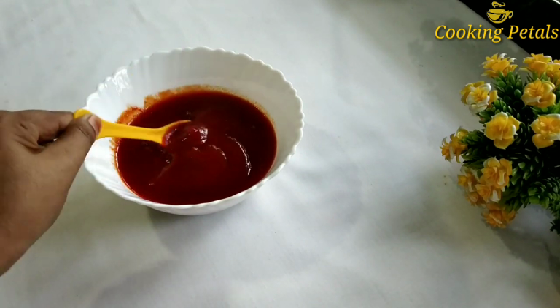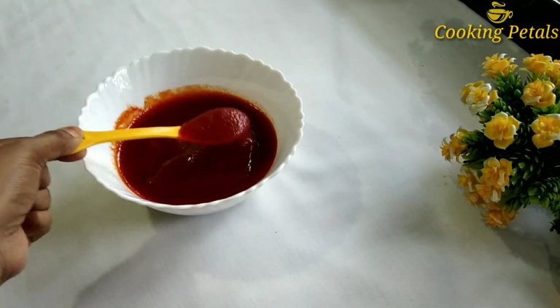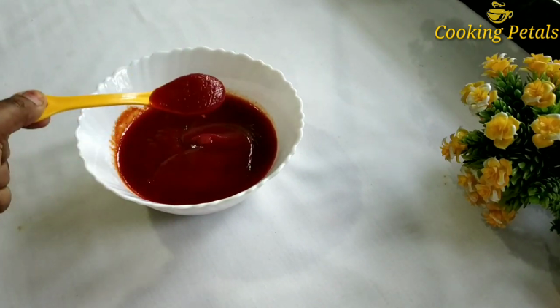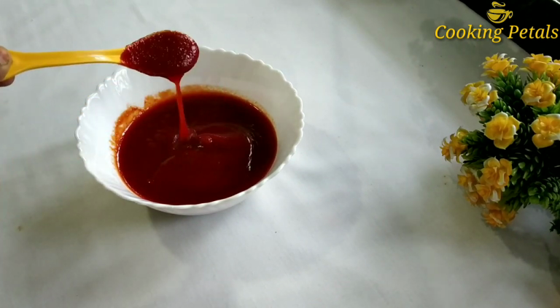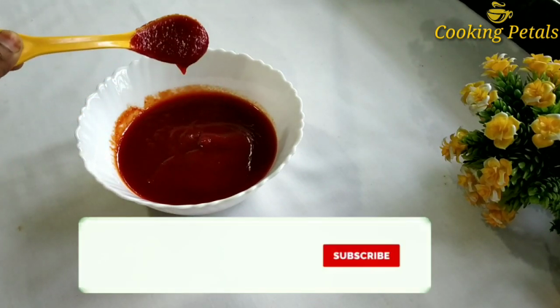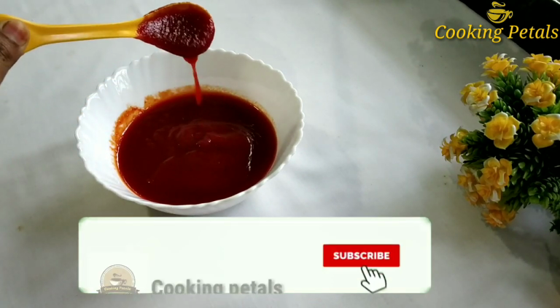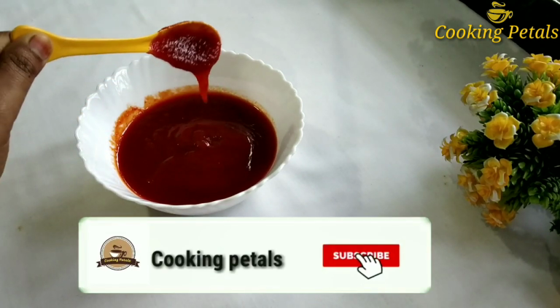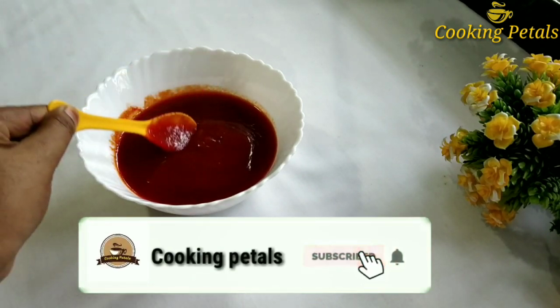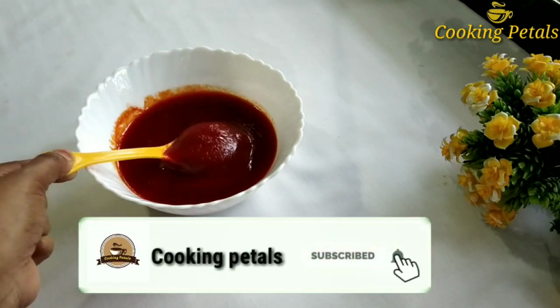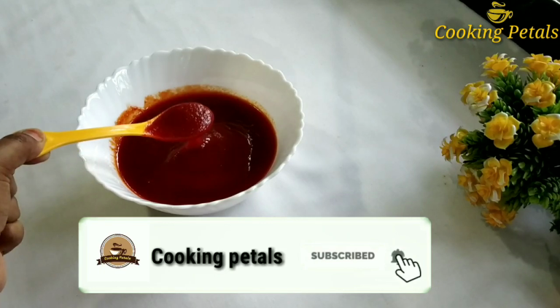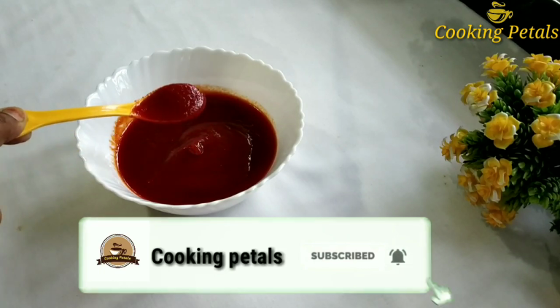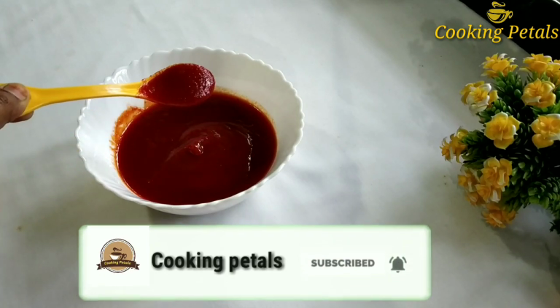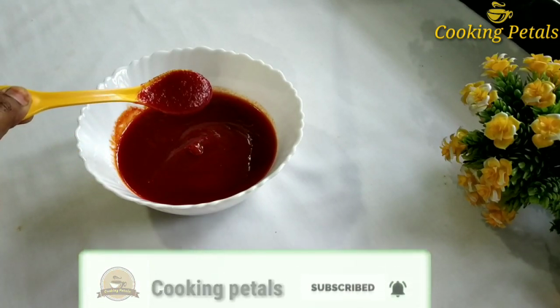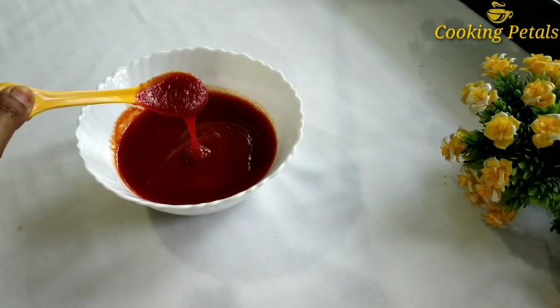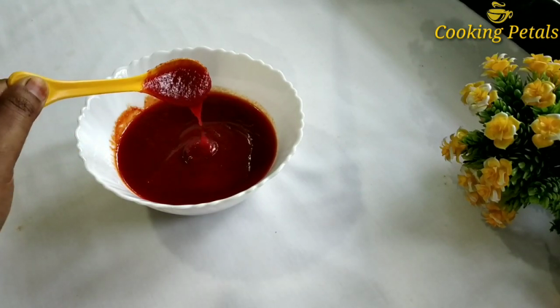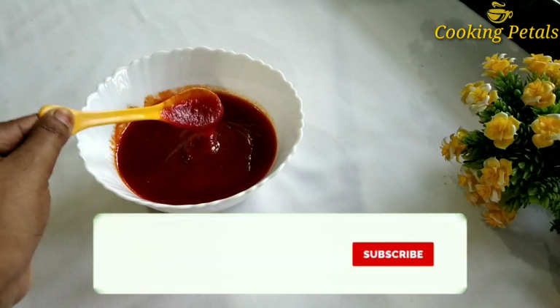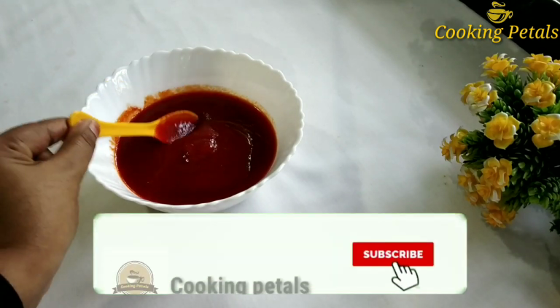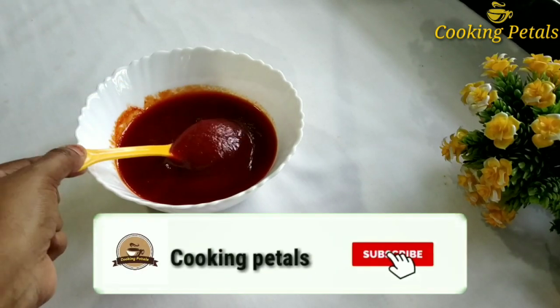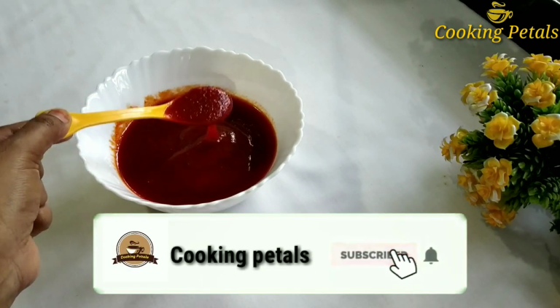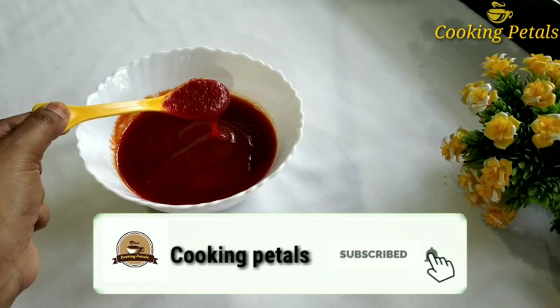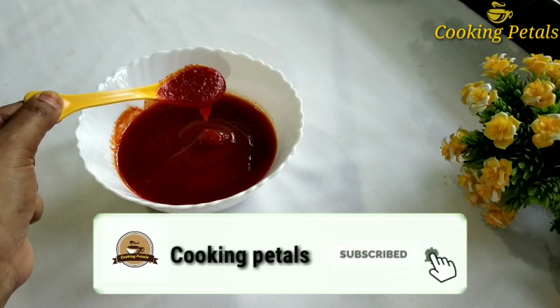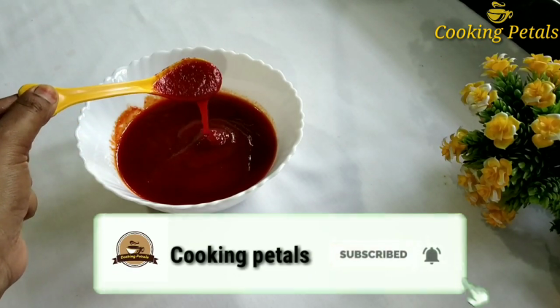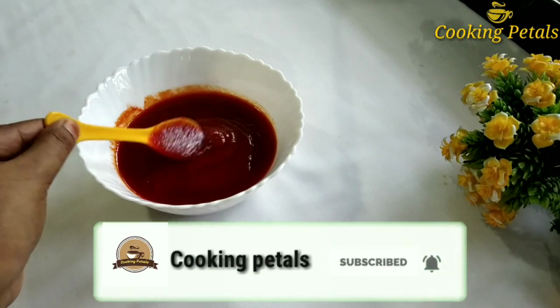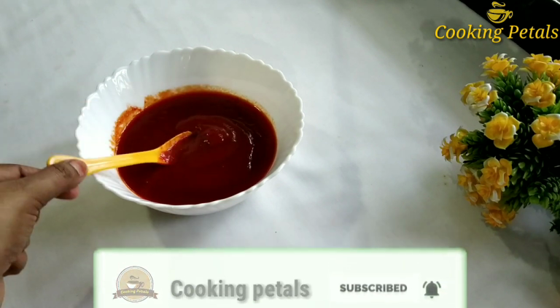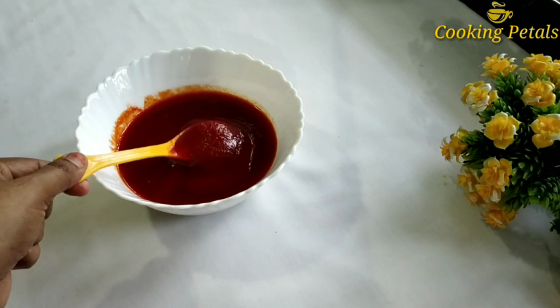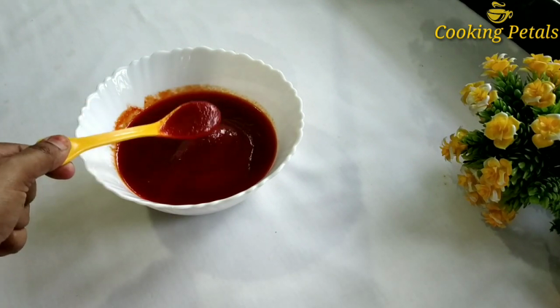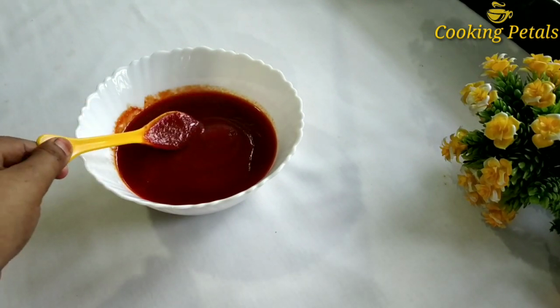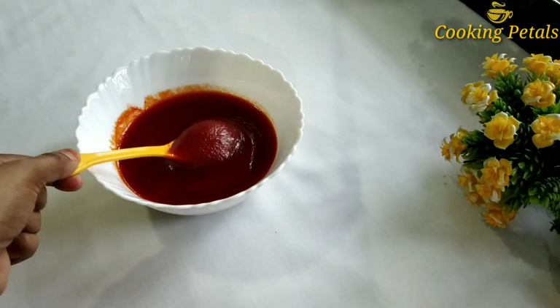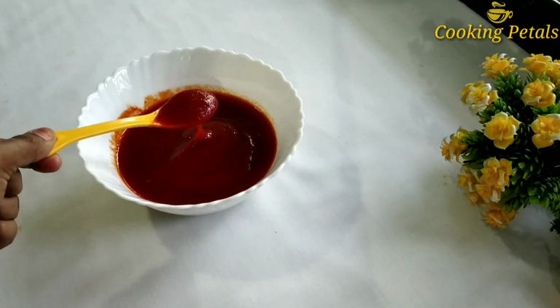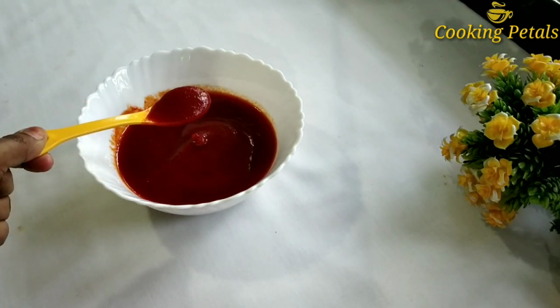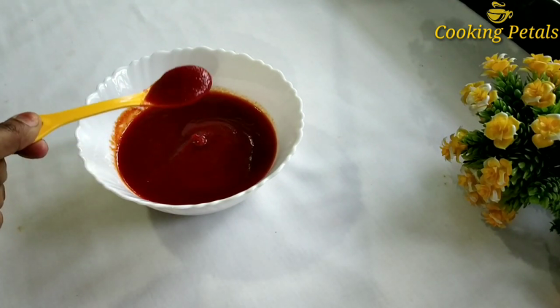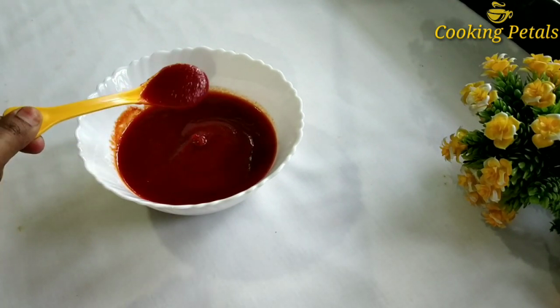When you are subscribed to the channel, you can support your subscribe icon. If you are doing the video, click on the bell icon. Please like this video and subscribe to the channel.